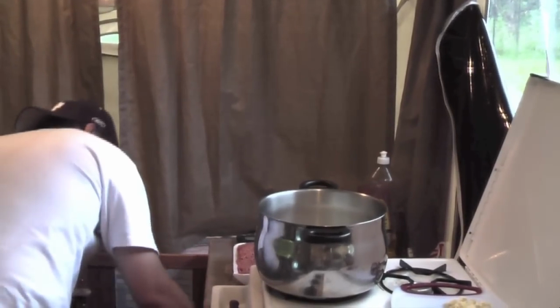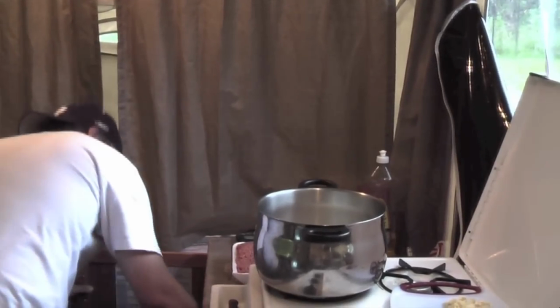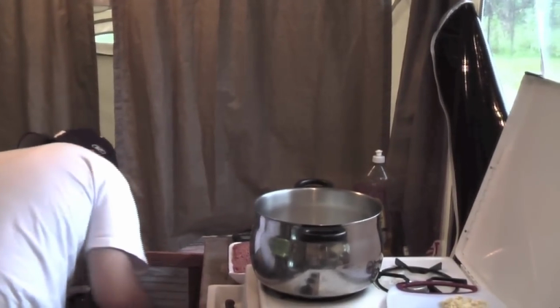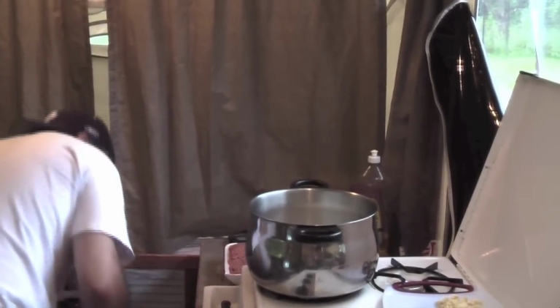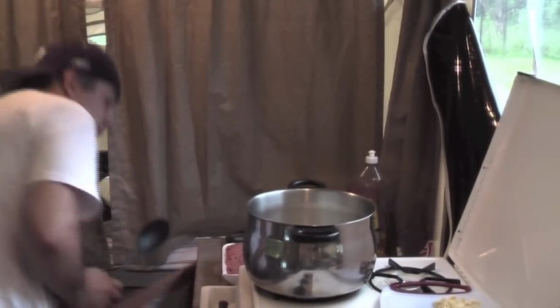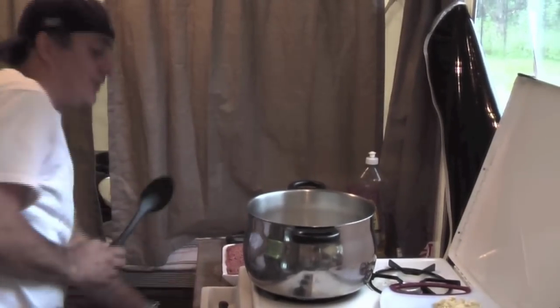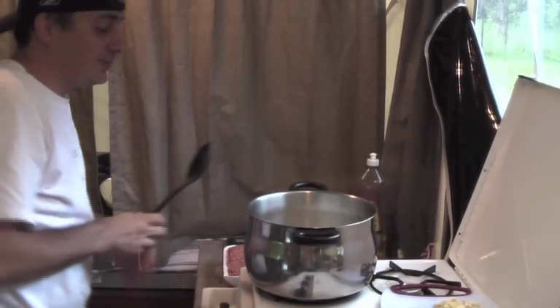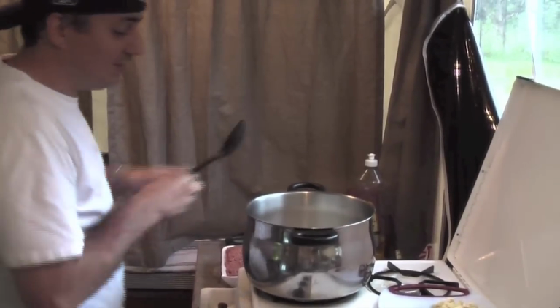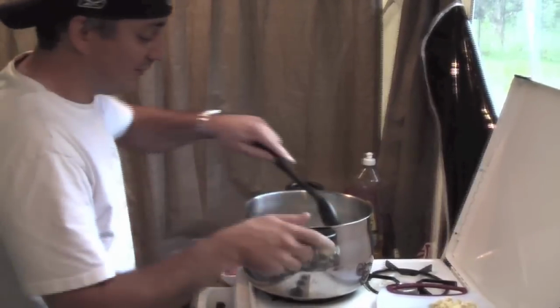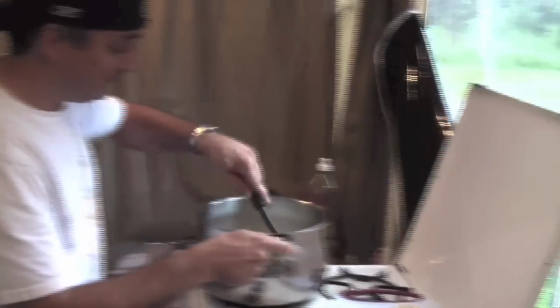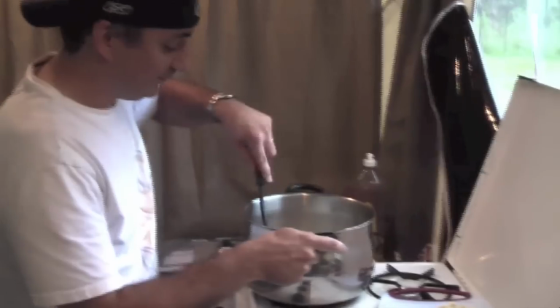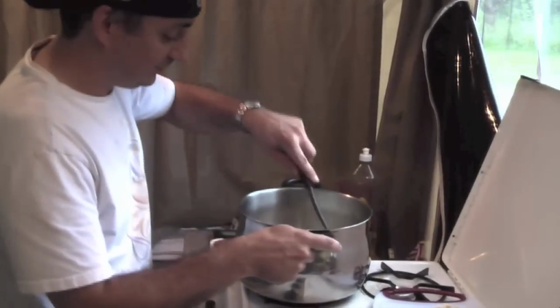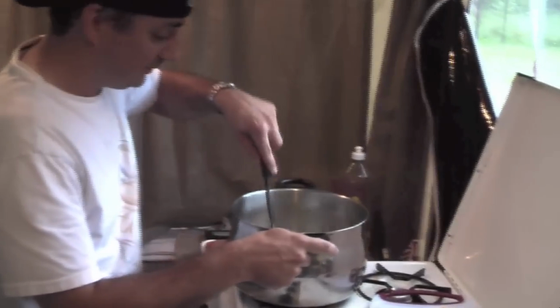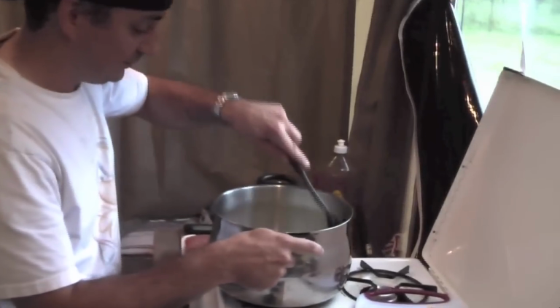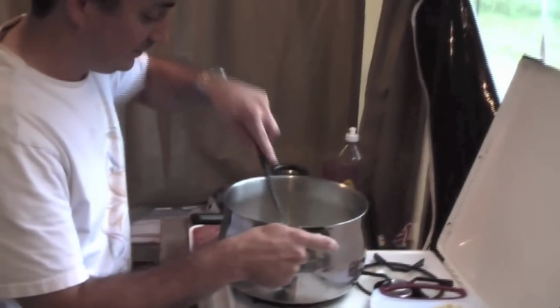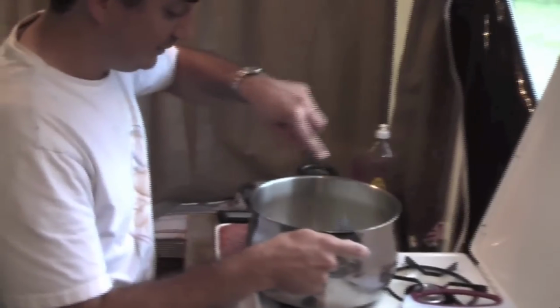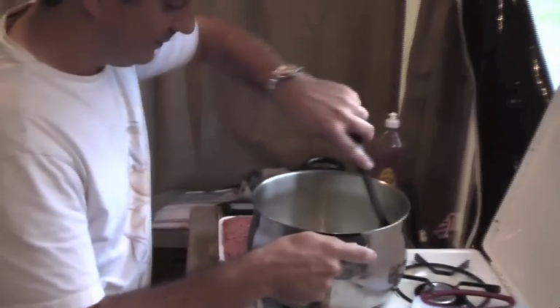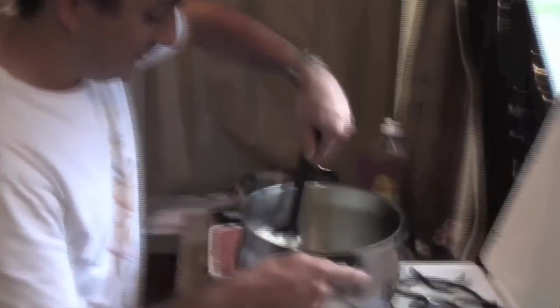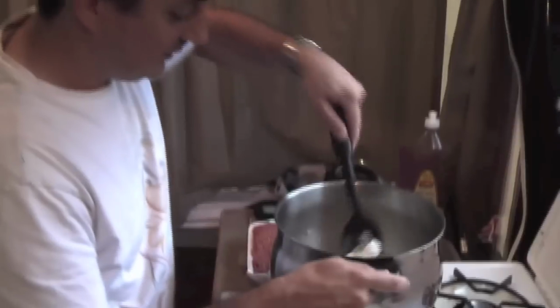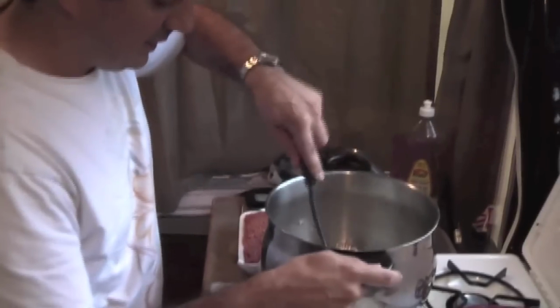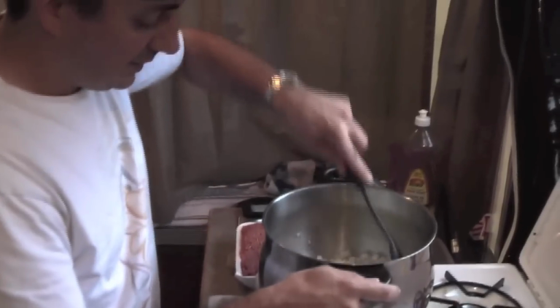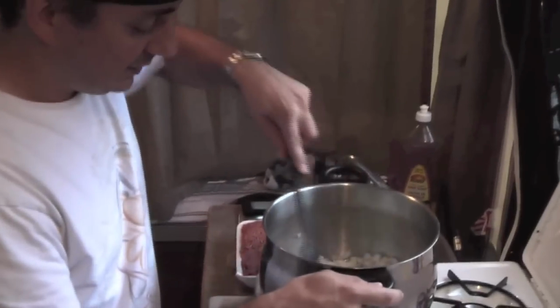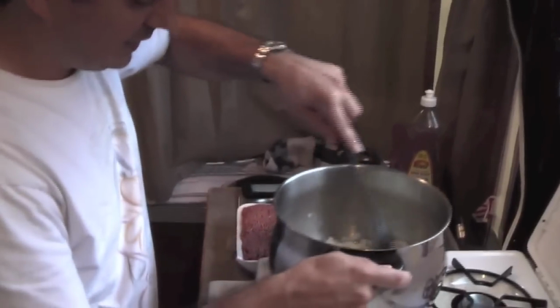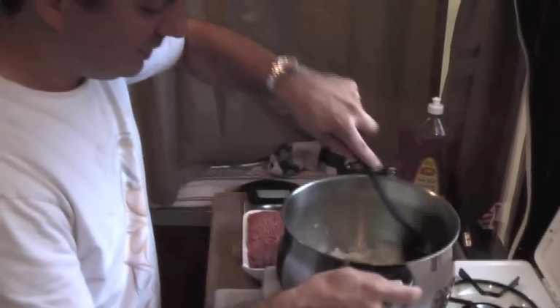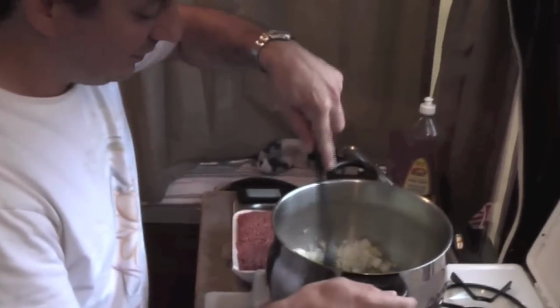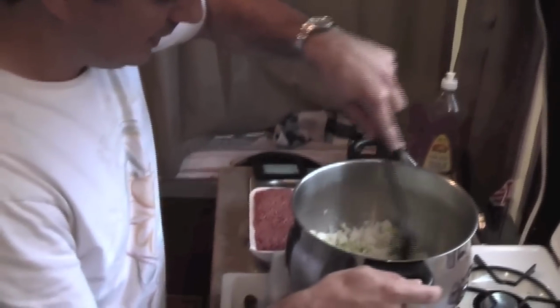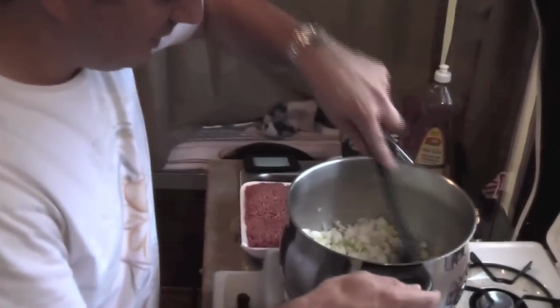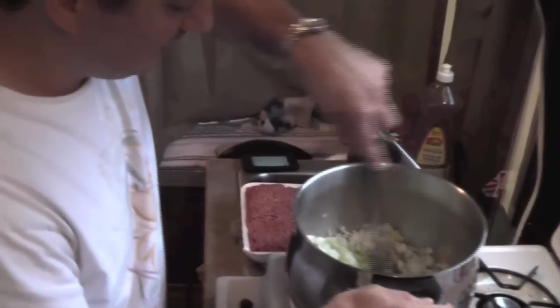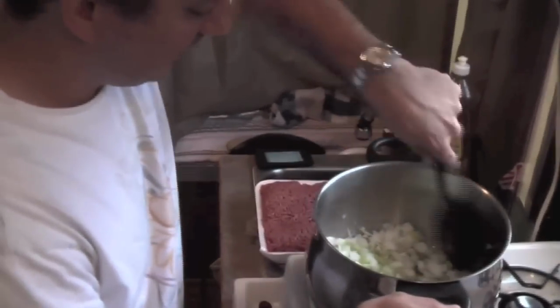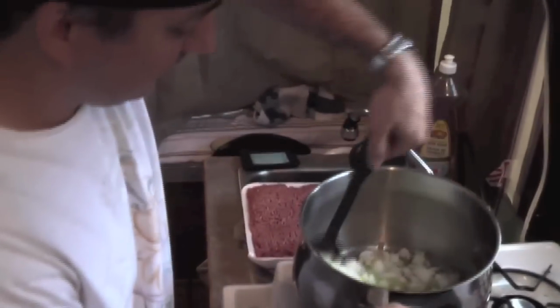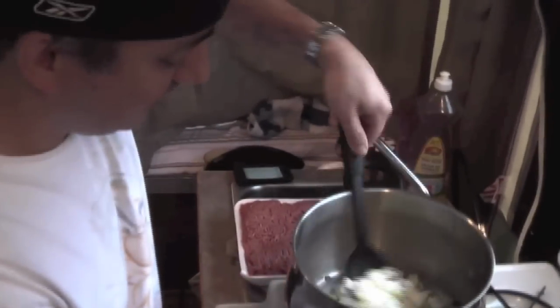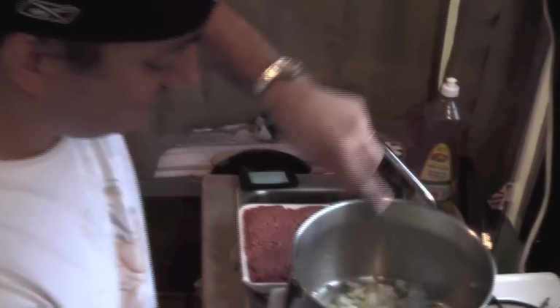Grab myself a stirring spoon here. It'll take just a few minutes to get up to heat.